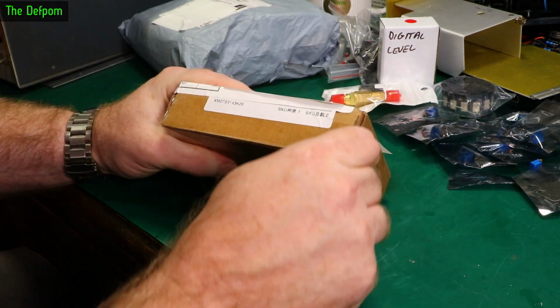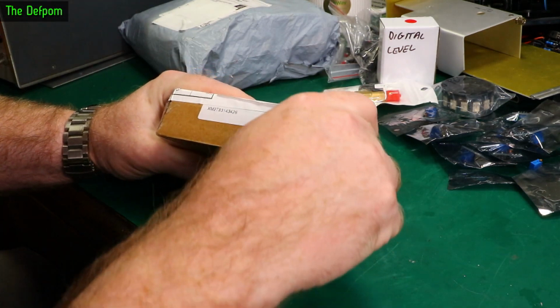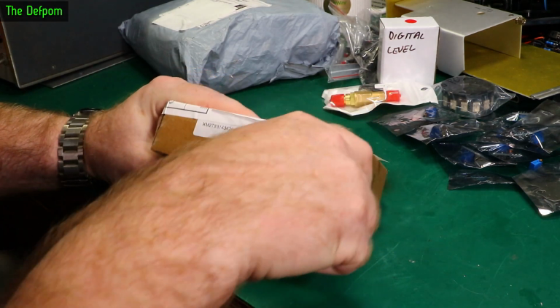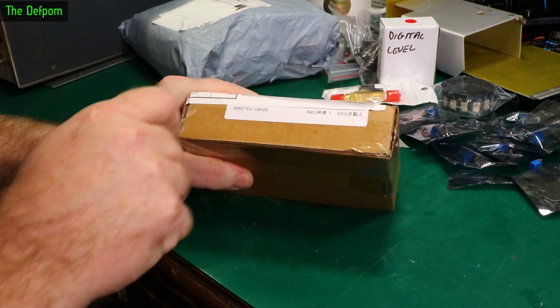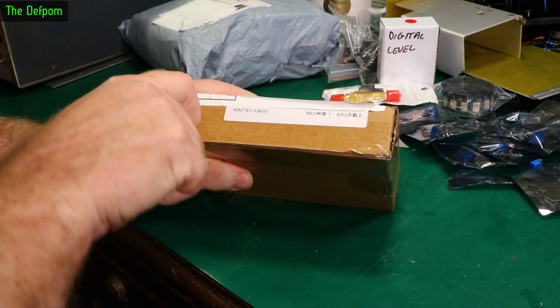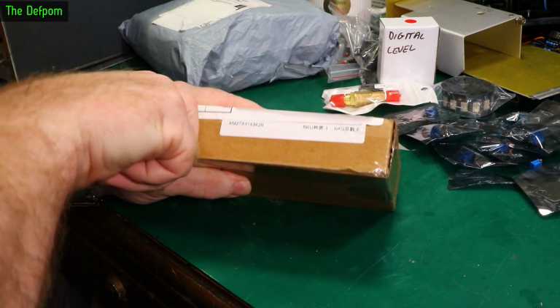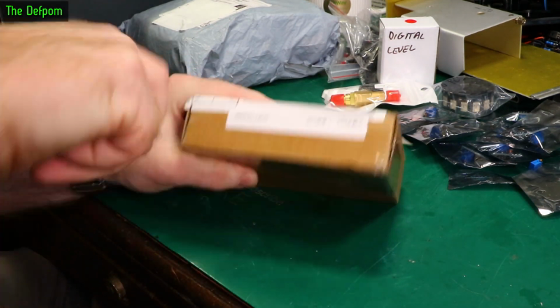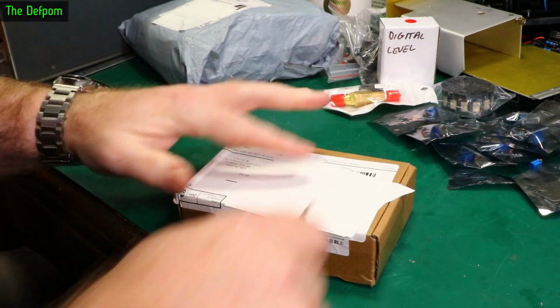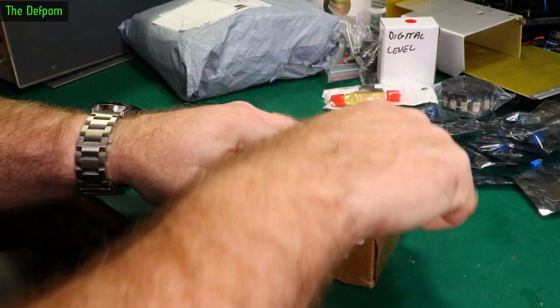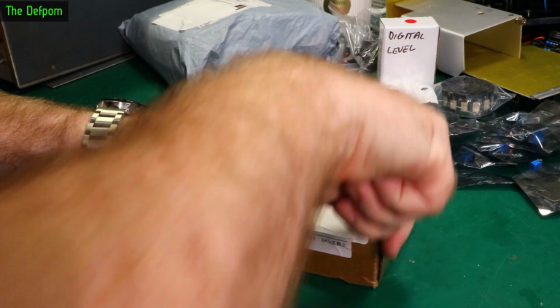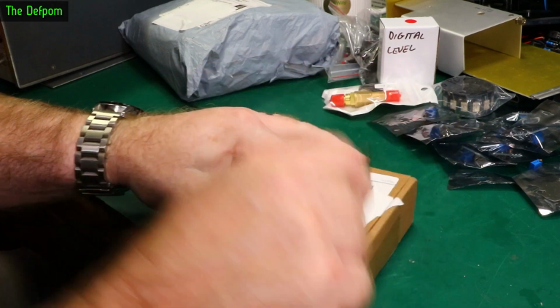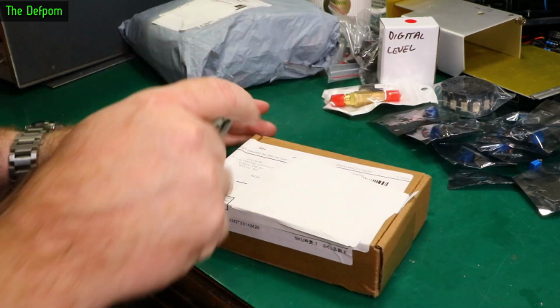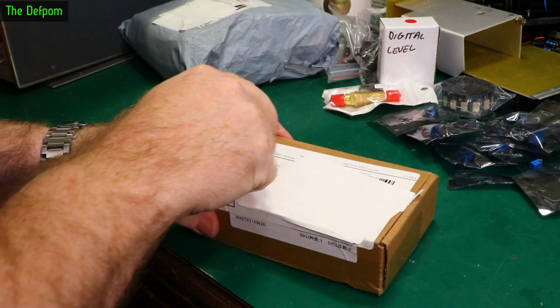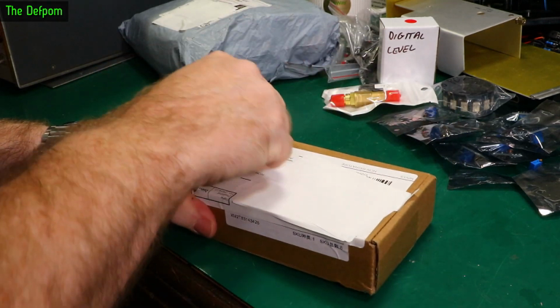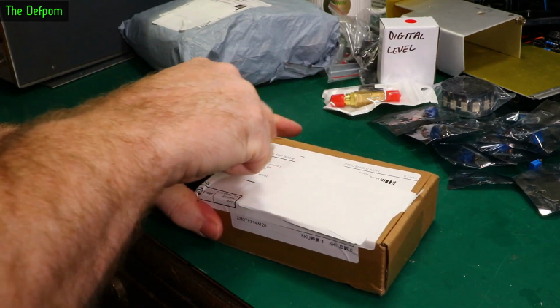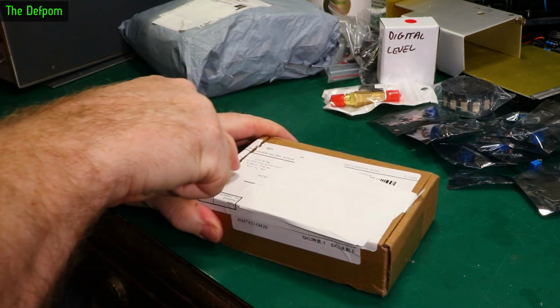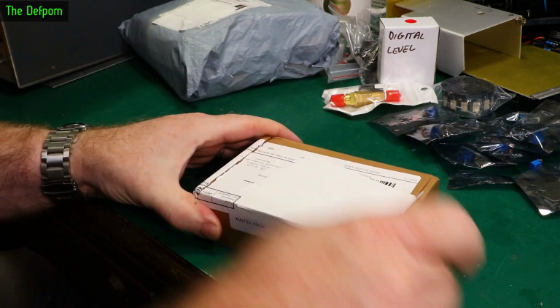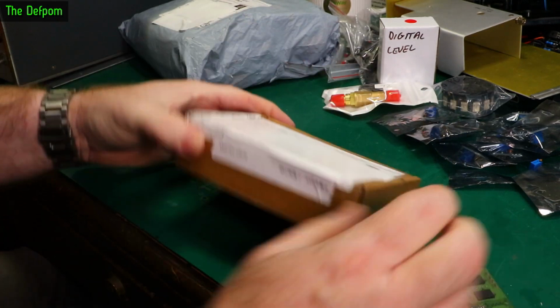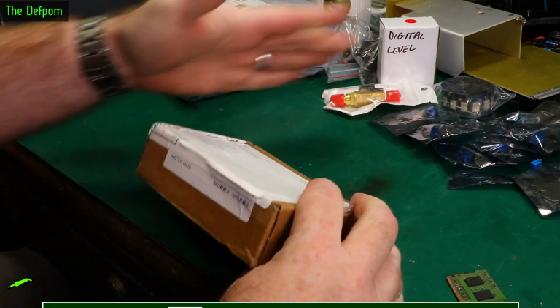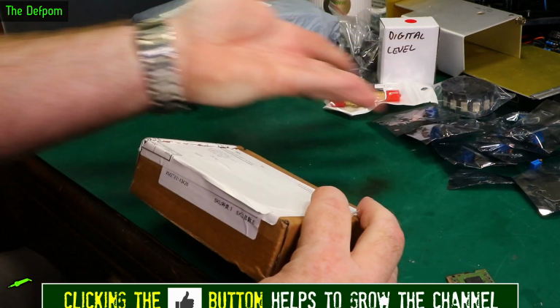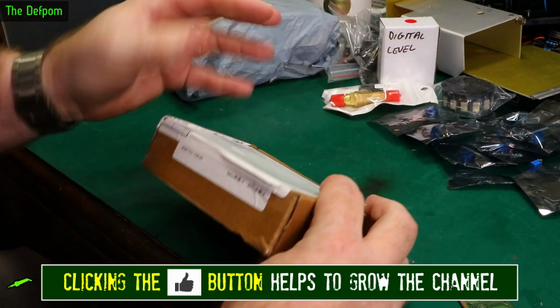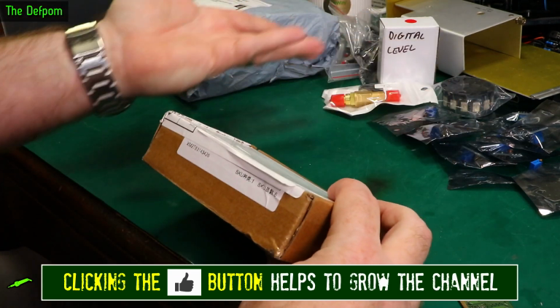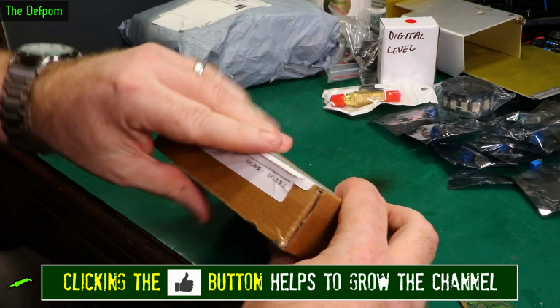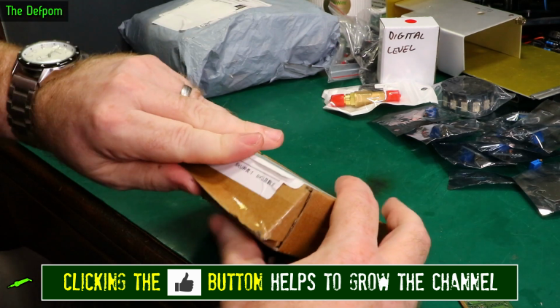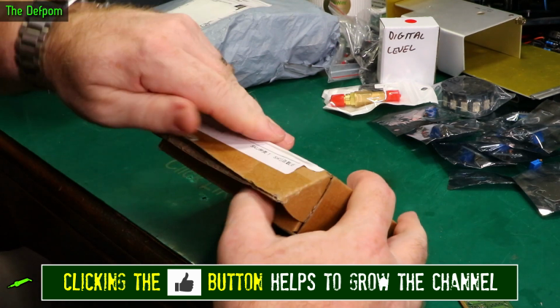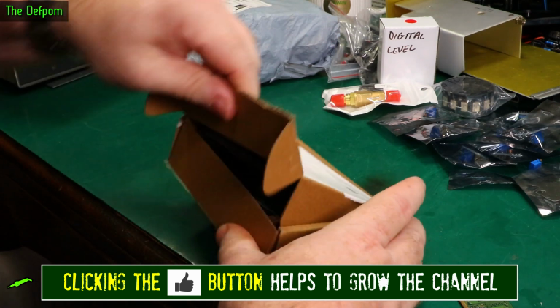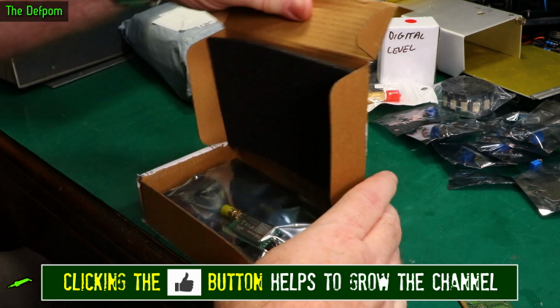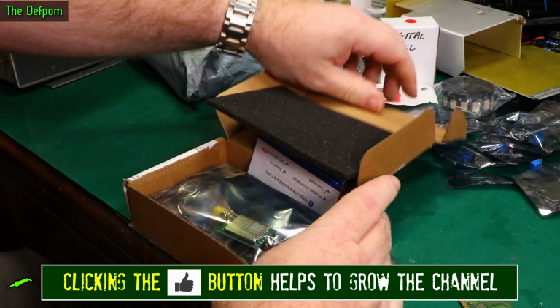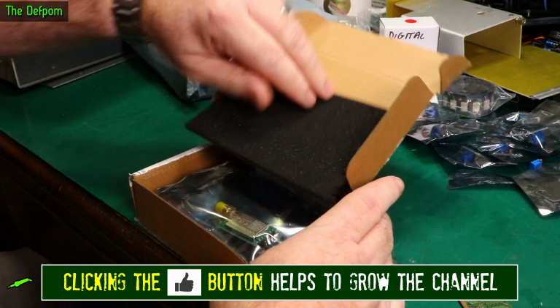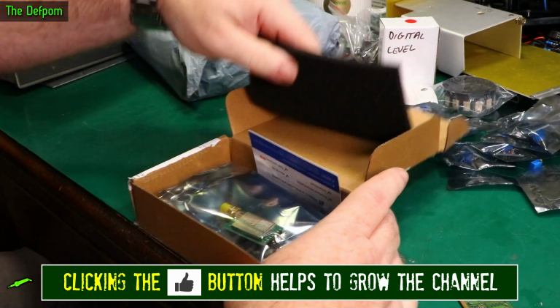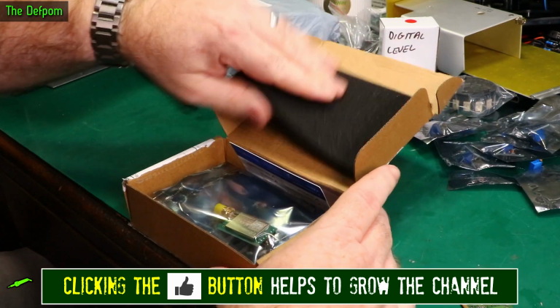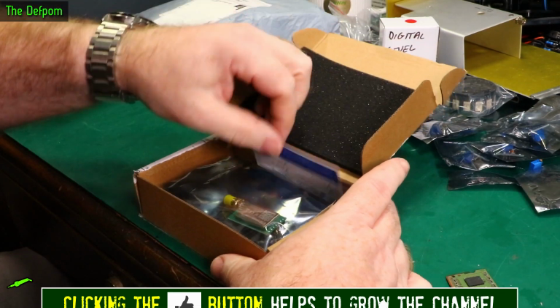I'll take a minute to thank my Patreon and membership supporters — people who help donate to the channel and help me to buy things for the mailbag. Like these items have been basically sponsored by those people, so I can actually do it.